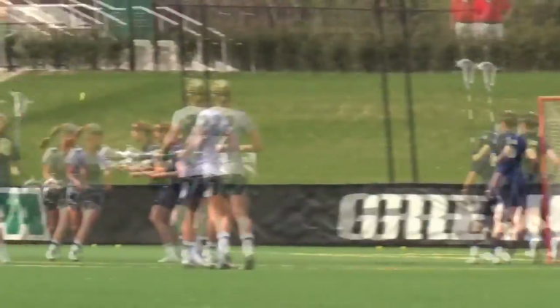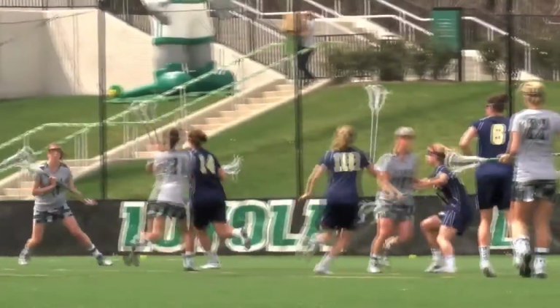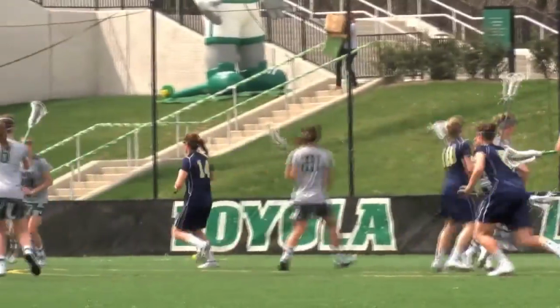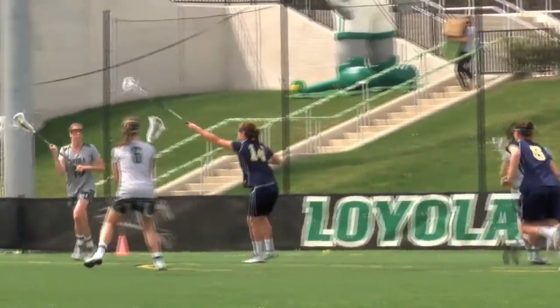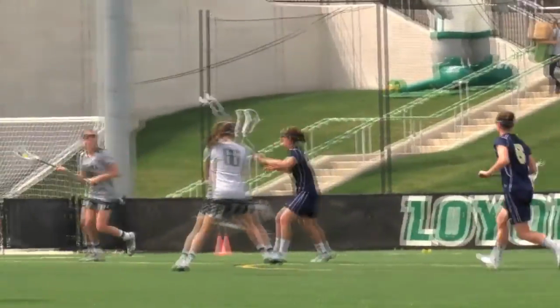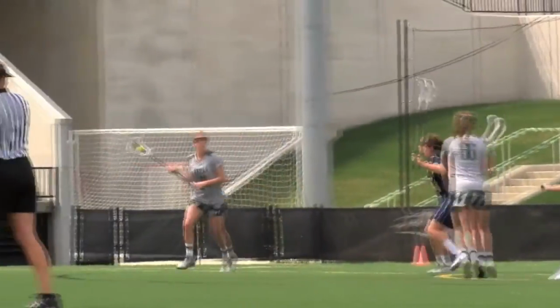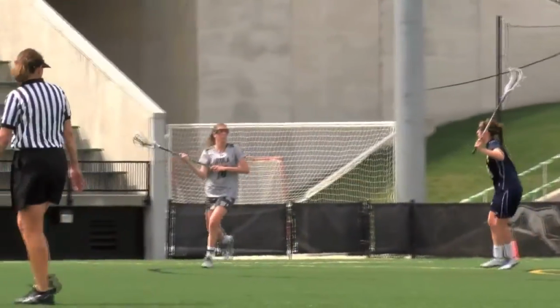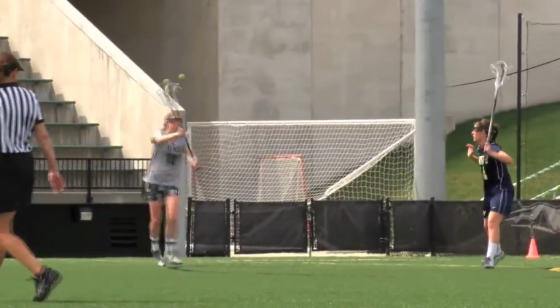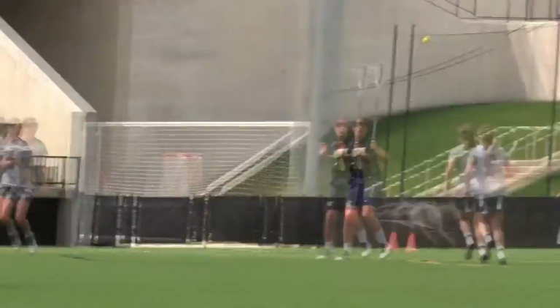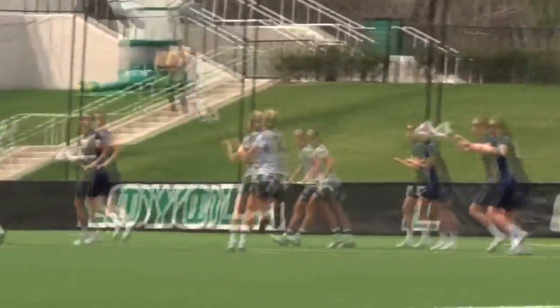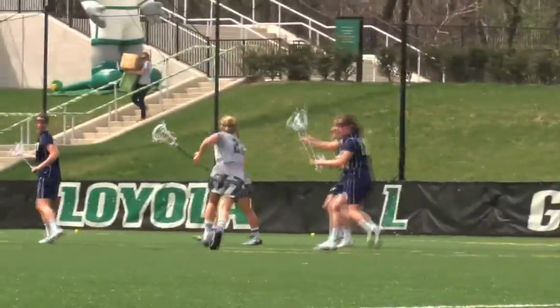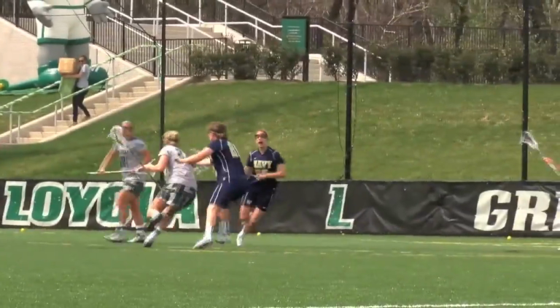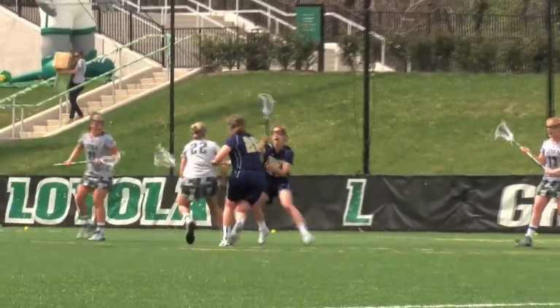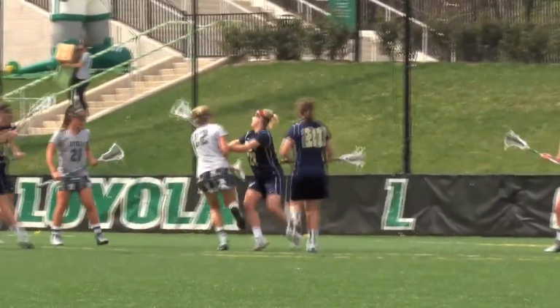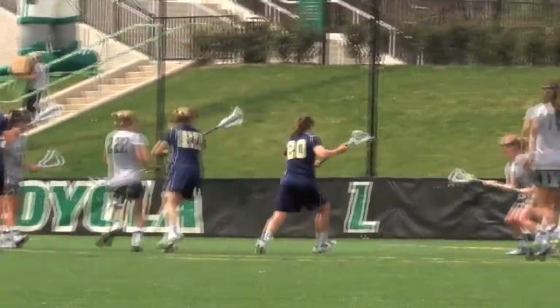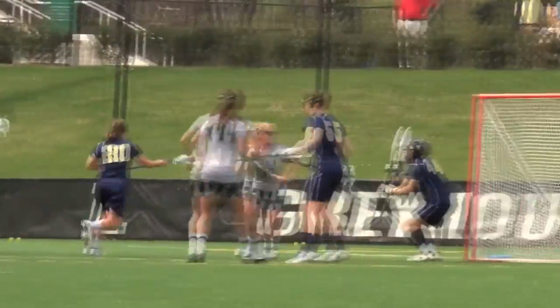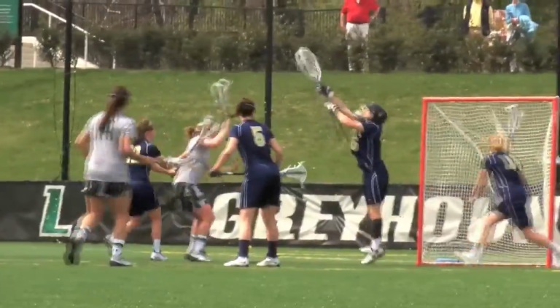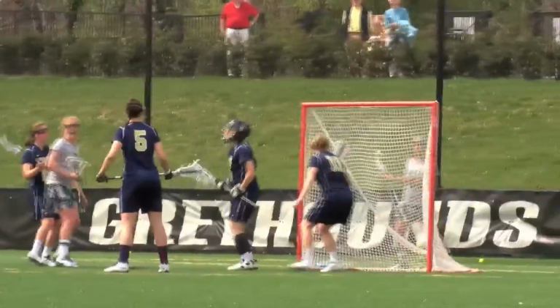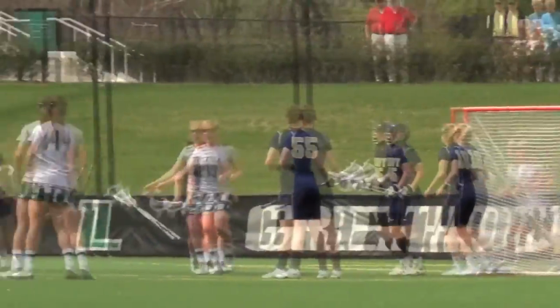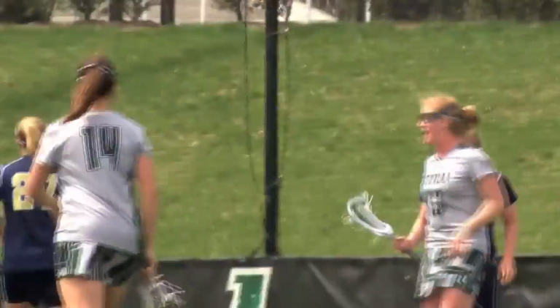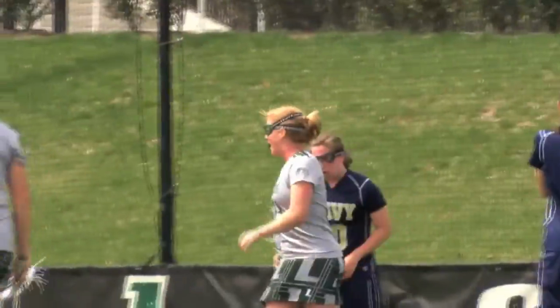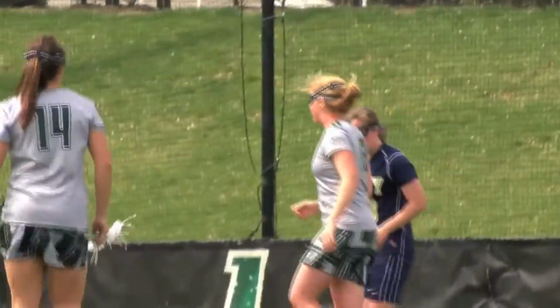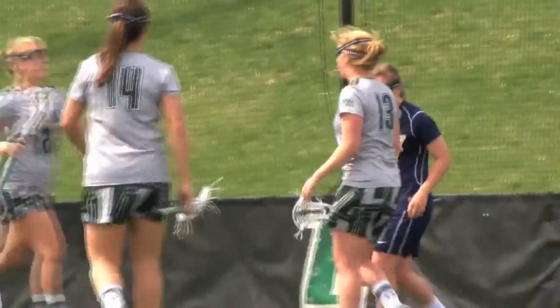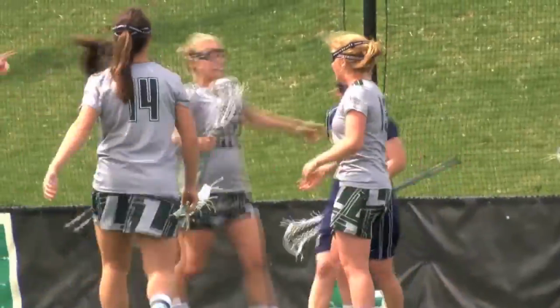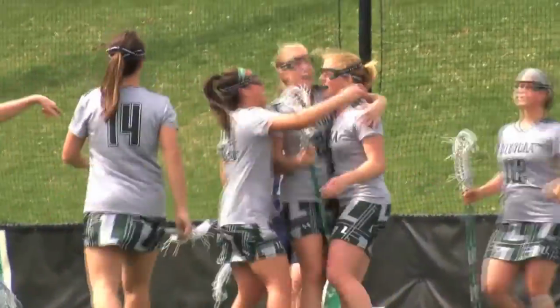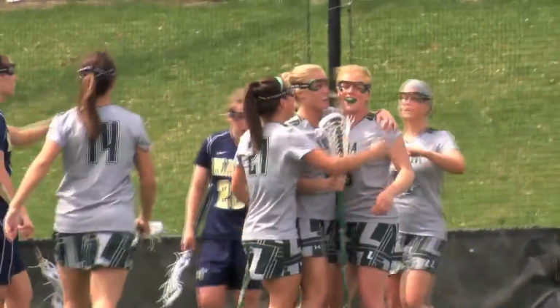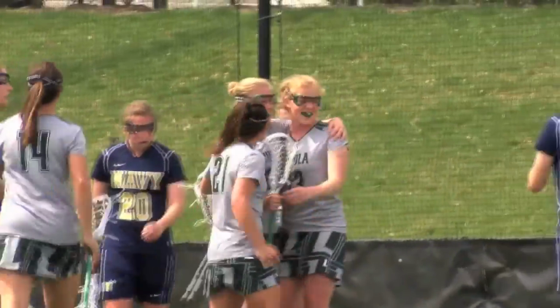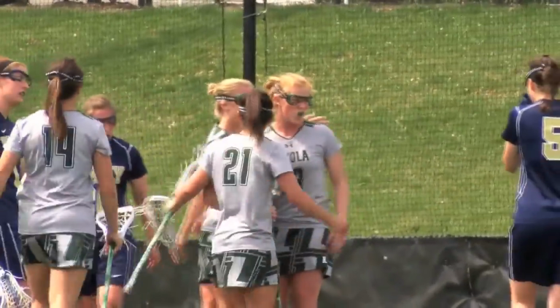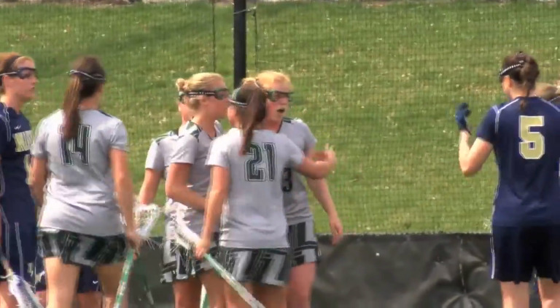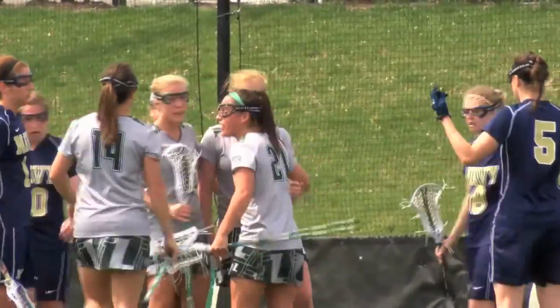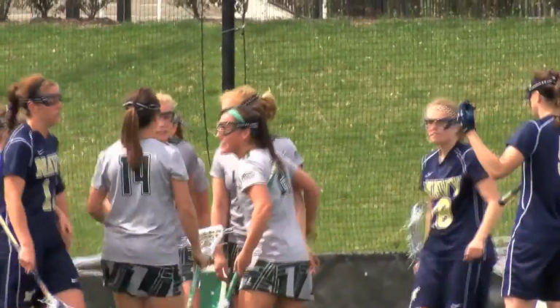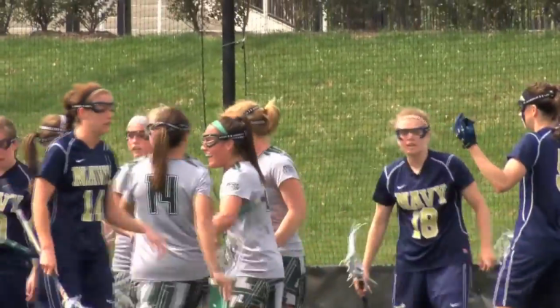Back to the near side, Taren Vanthoff. Vanthoff to Ali Habik, nice pass out in front. Molly Holtzman with the goal. Textbook lacrosse right there by the Loyola Greyhounds — beautiful passing.